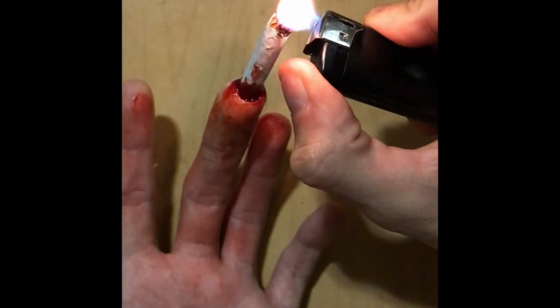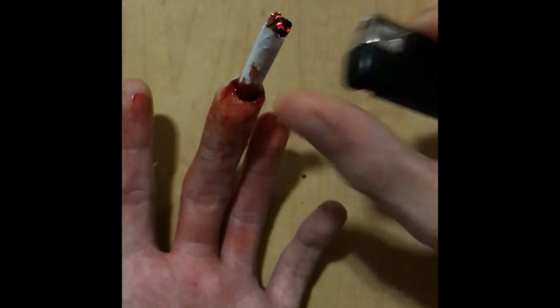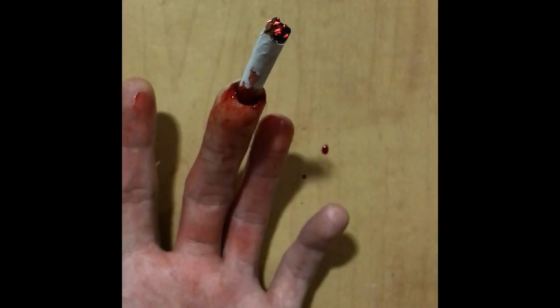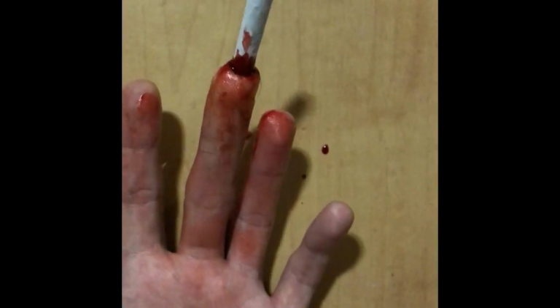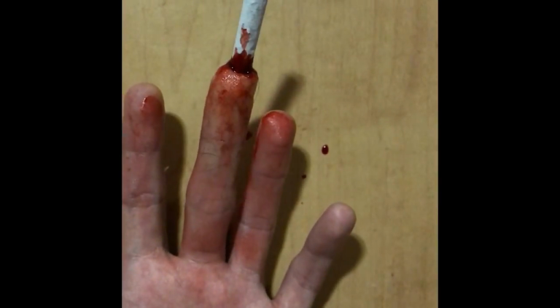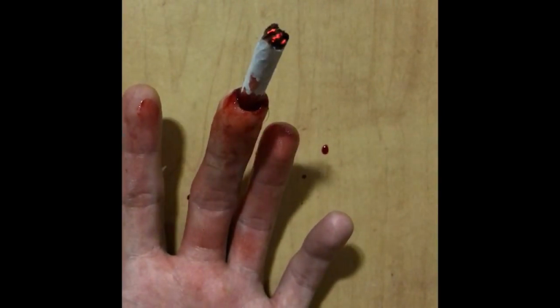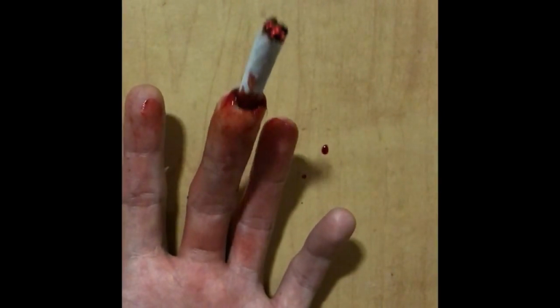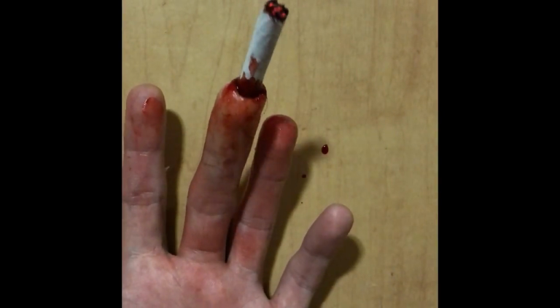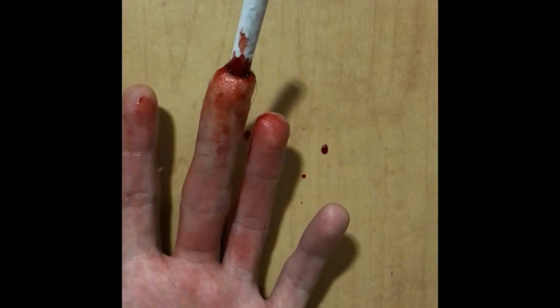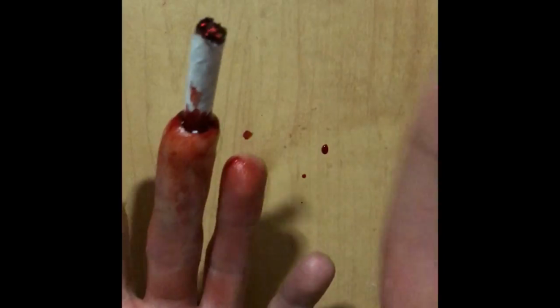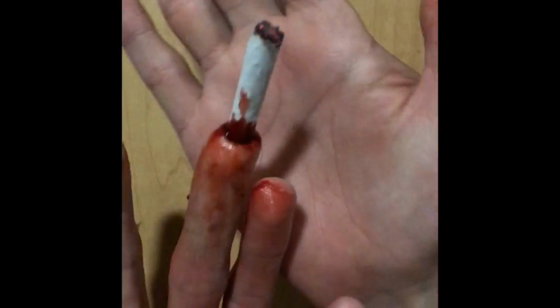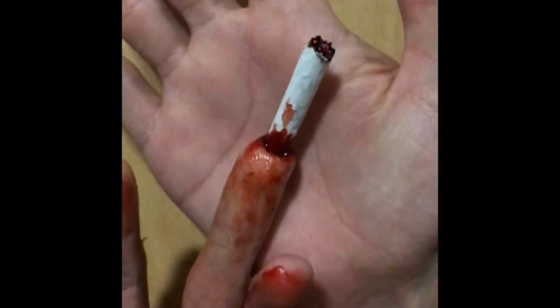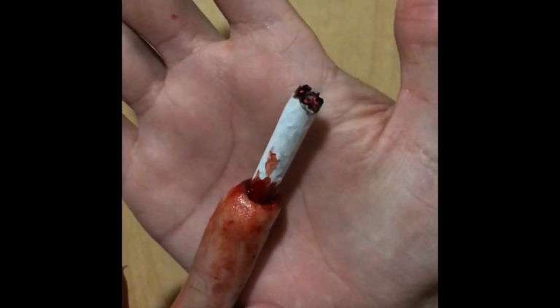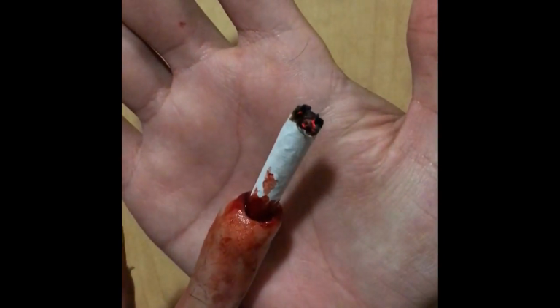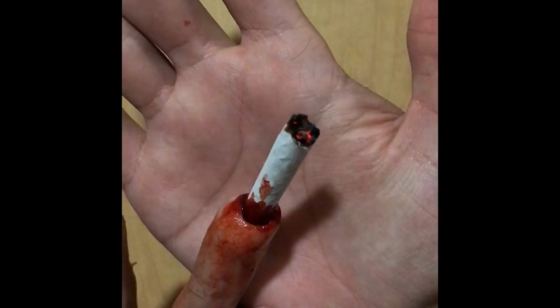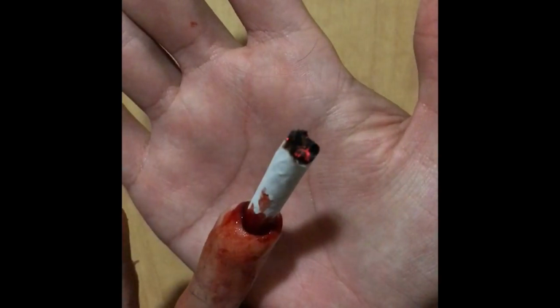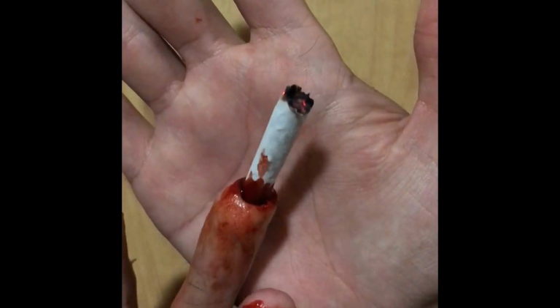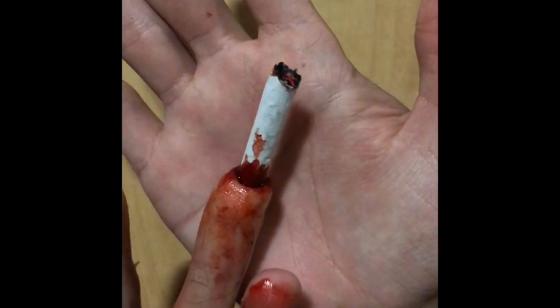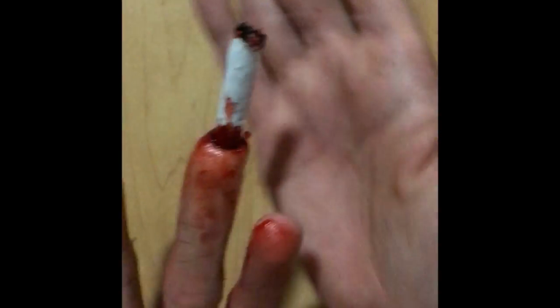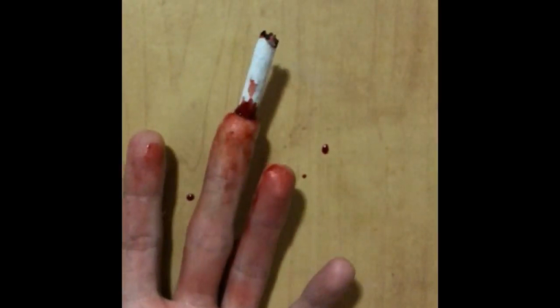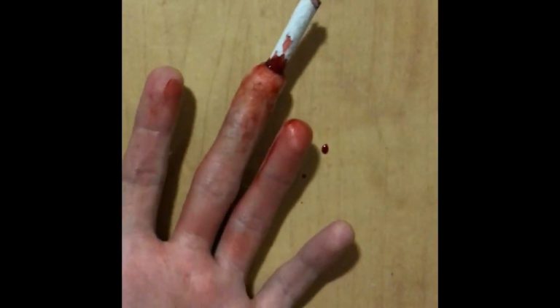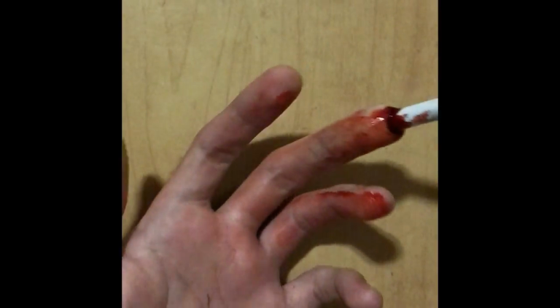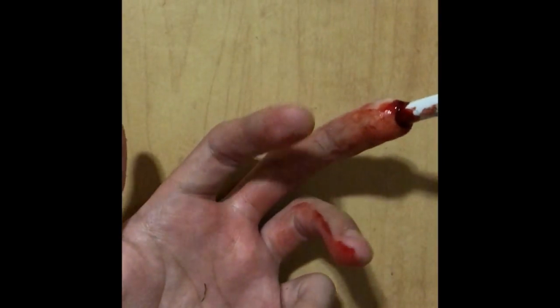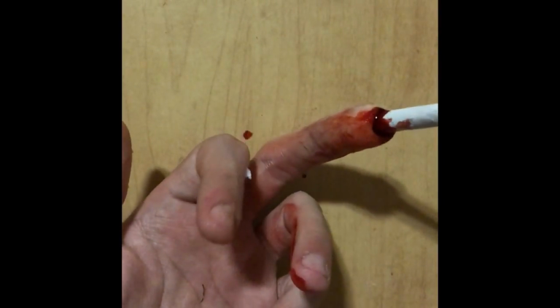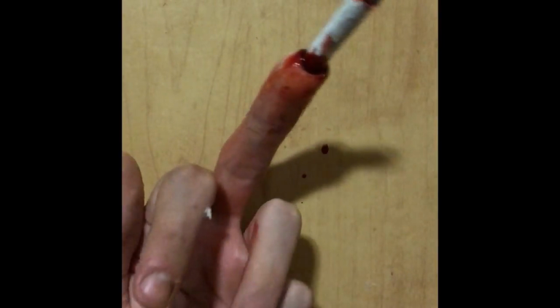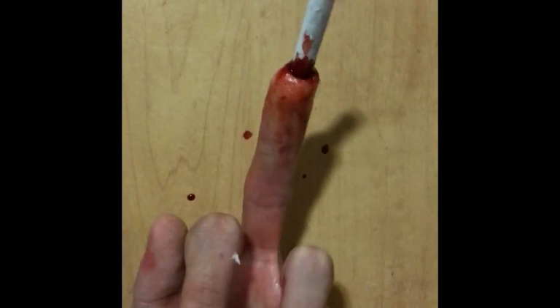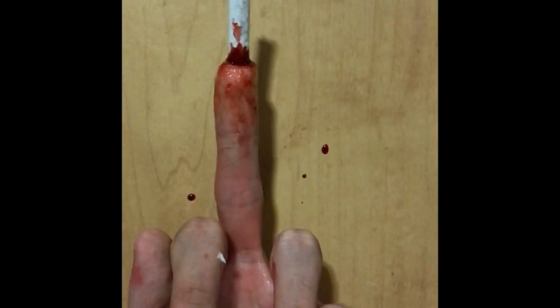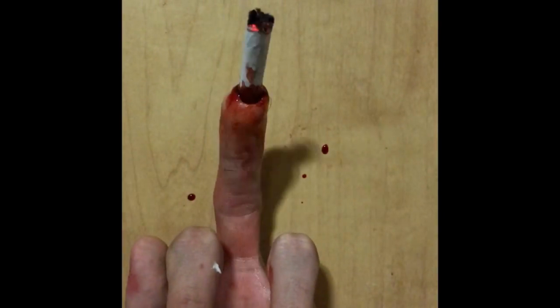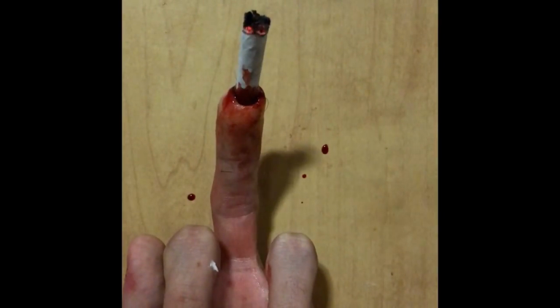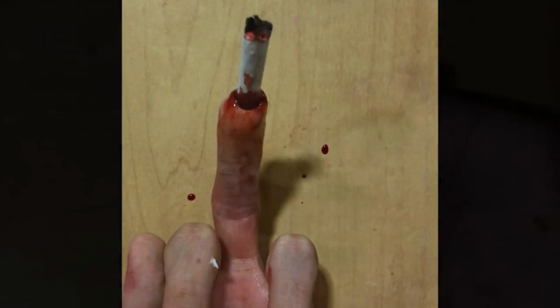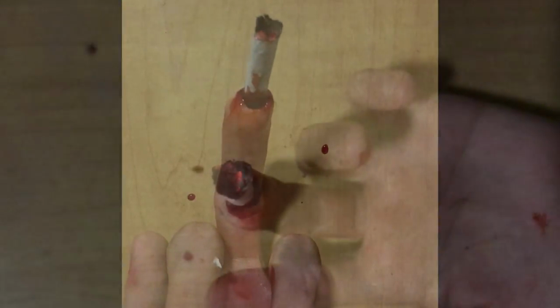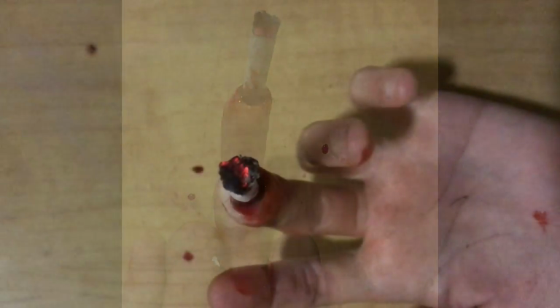This step is optional, but I did it just for the purpose of the video and for a photo. I just carefully lit the end of the cigarette, making sure to be very careful not to burn myself. Do be very careful if you wish to do this step.